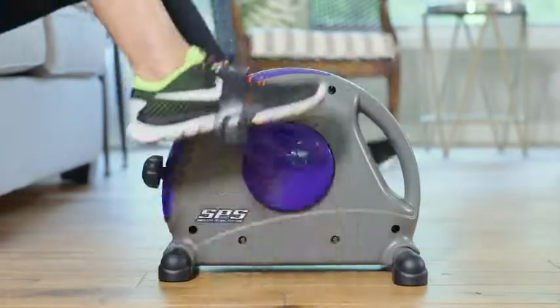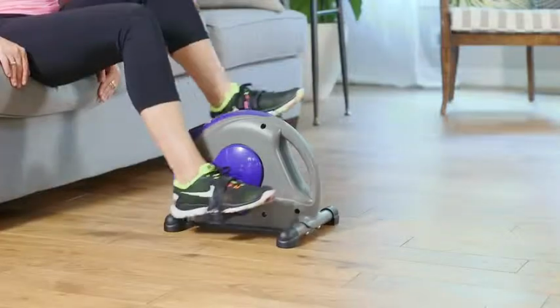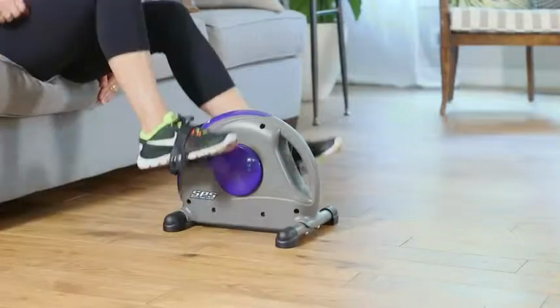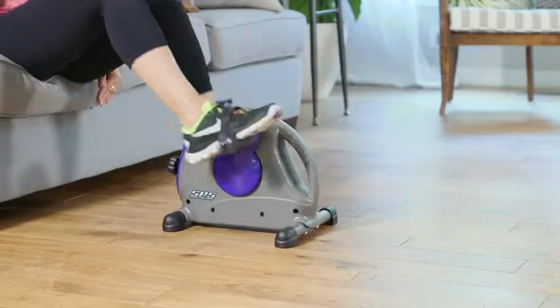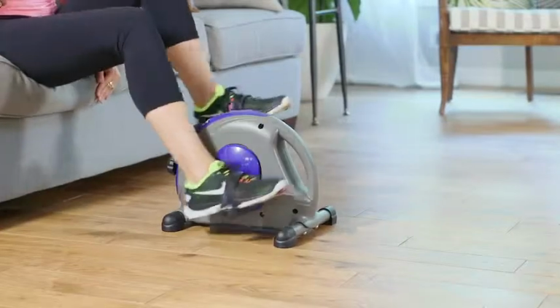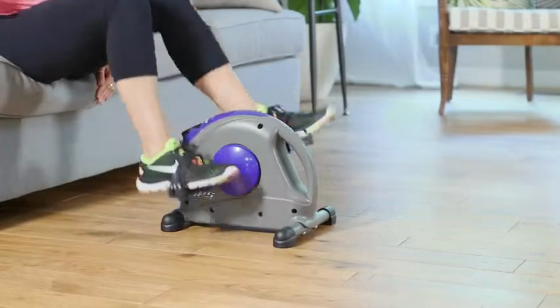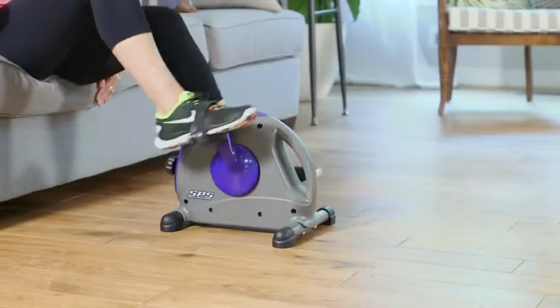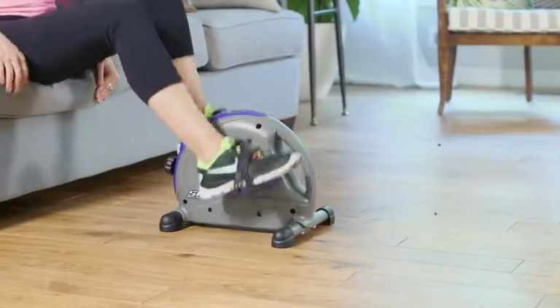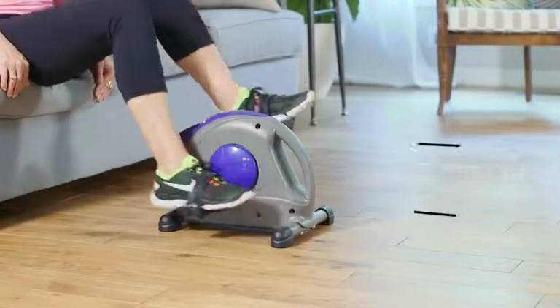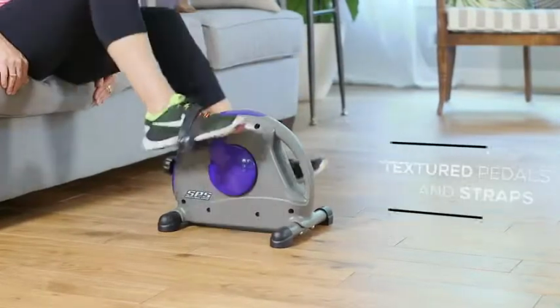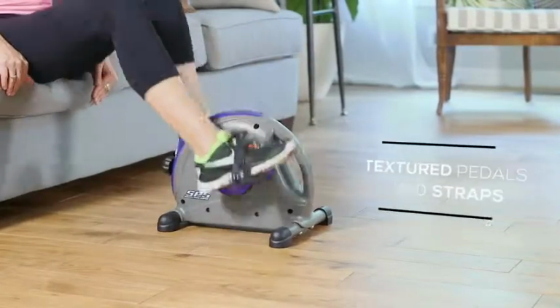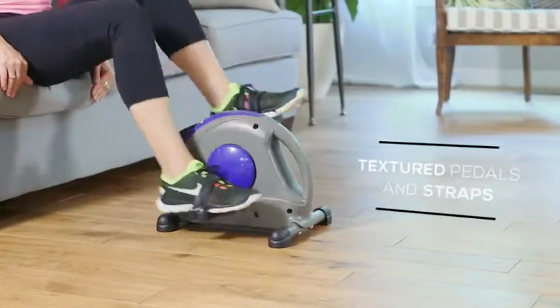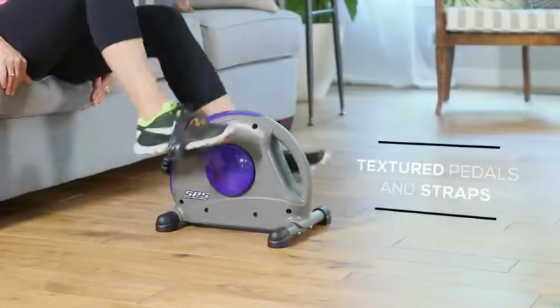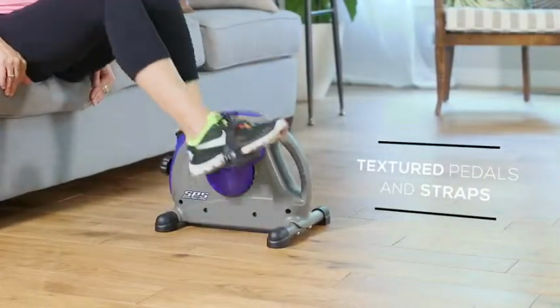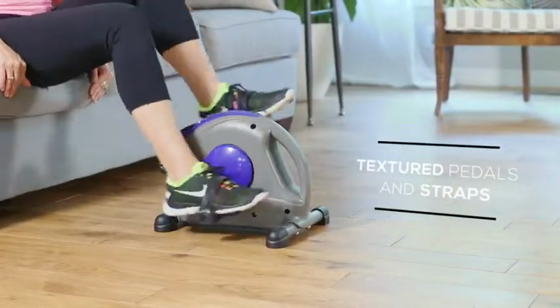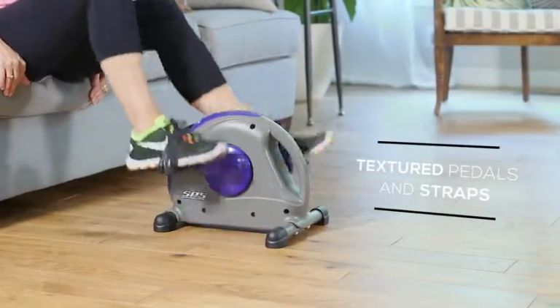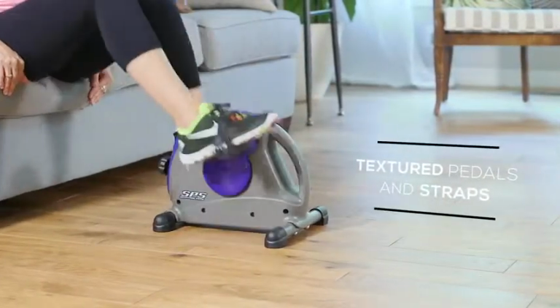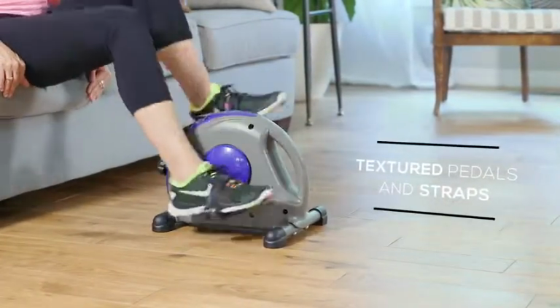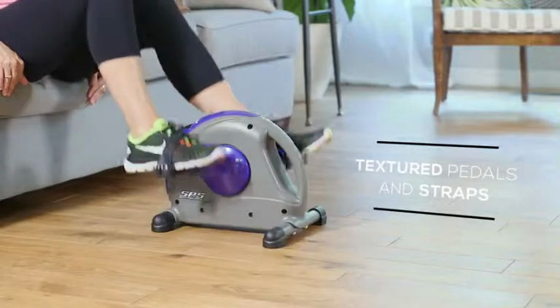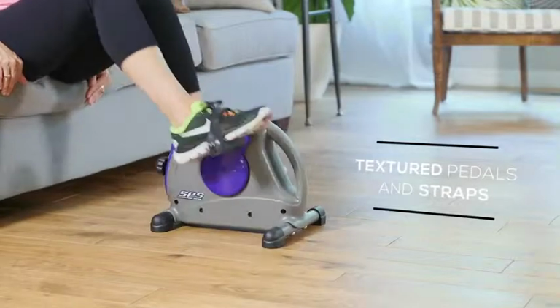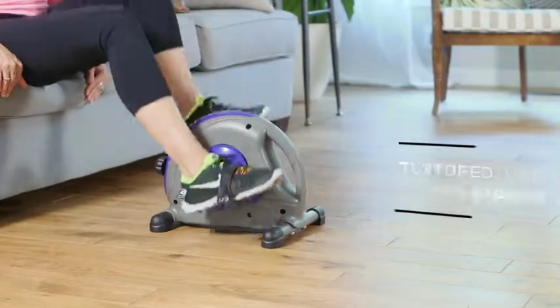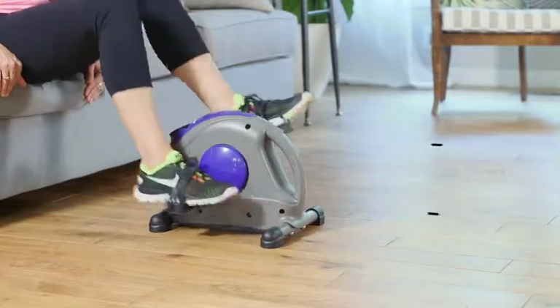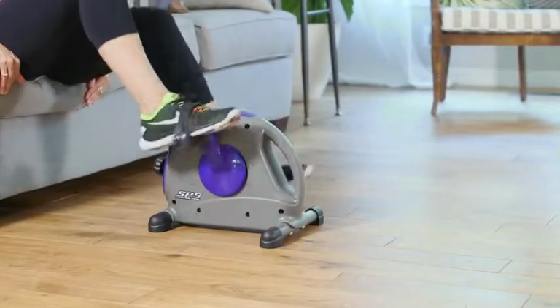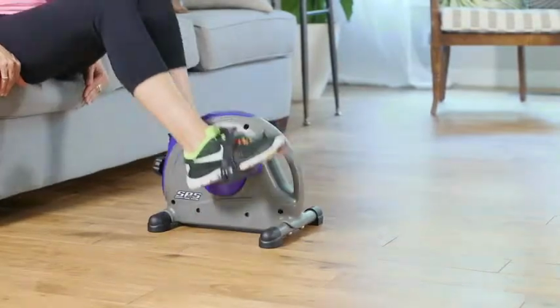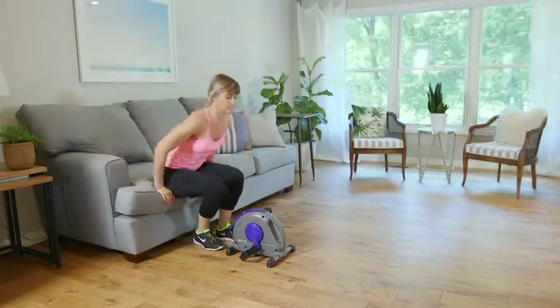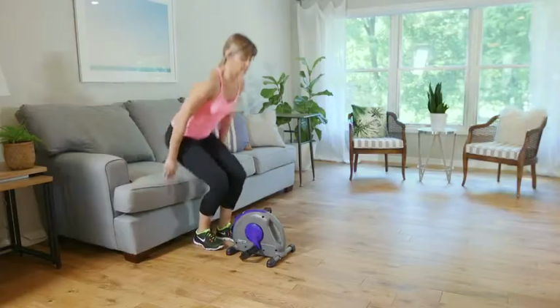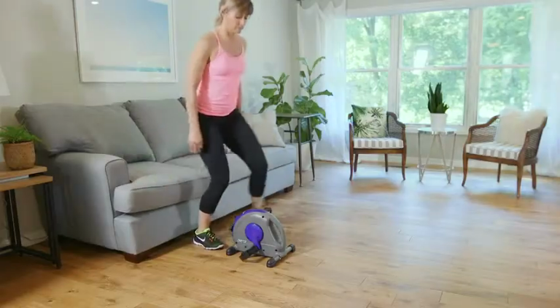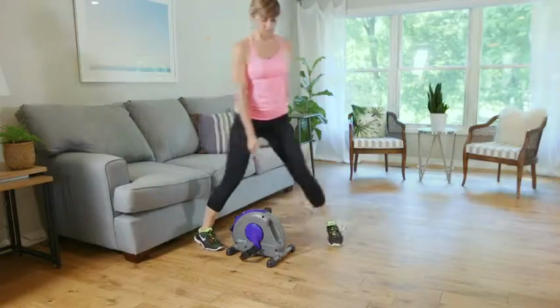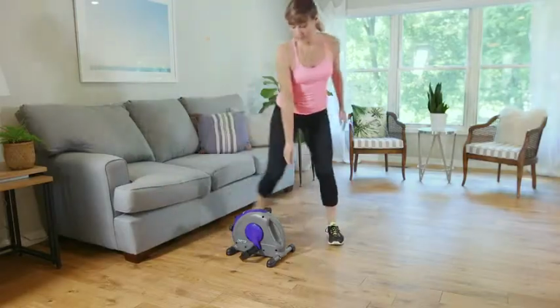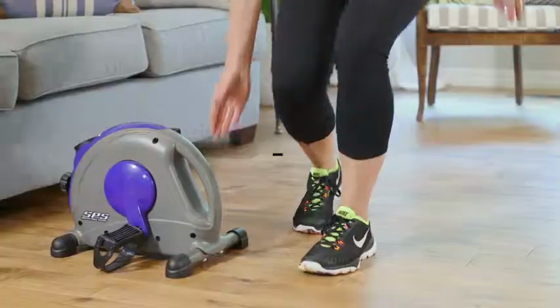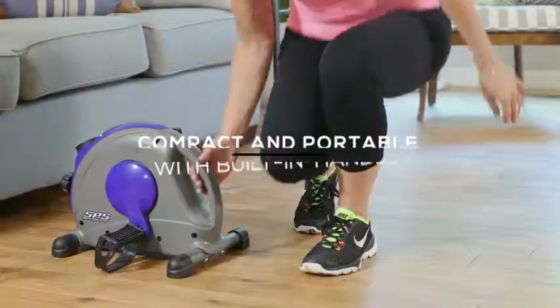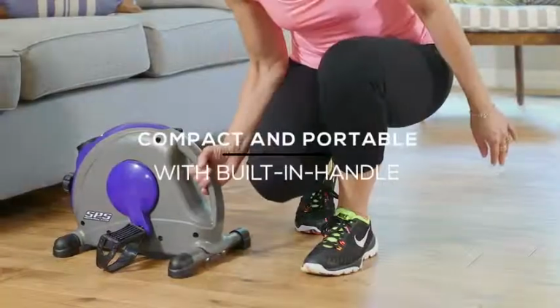For added security, the mini exercise bike comes equipped with textured pedals and adjustable straps. Simply move the bike with a convenient built-in handle.